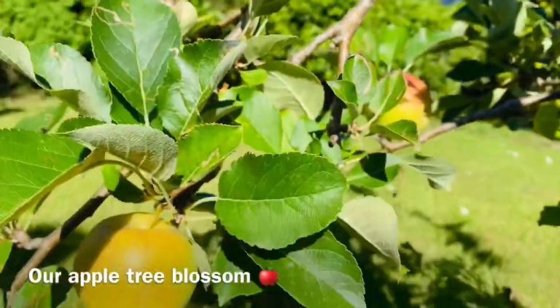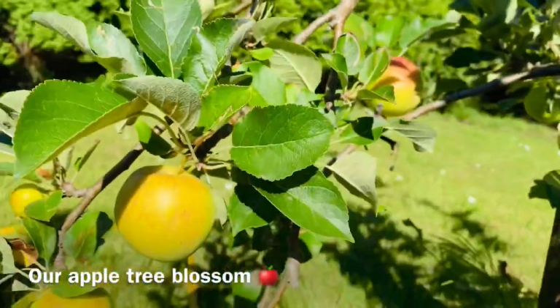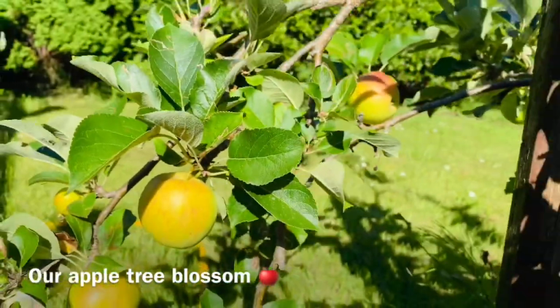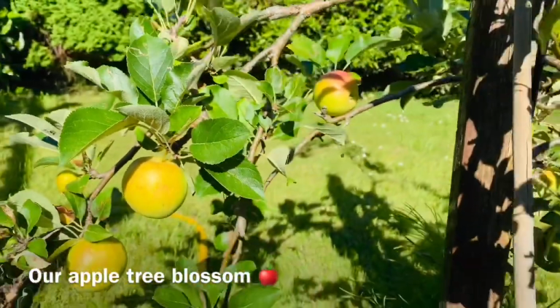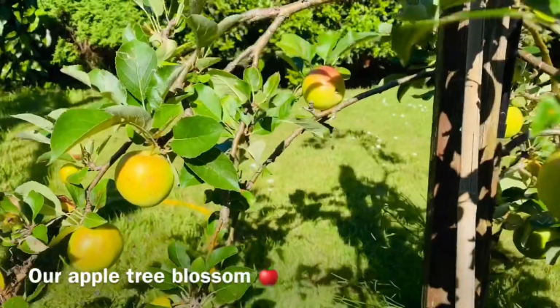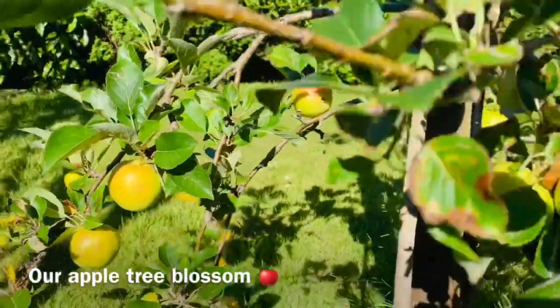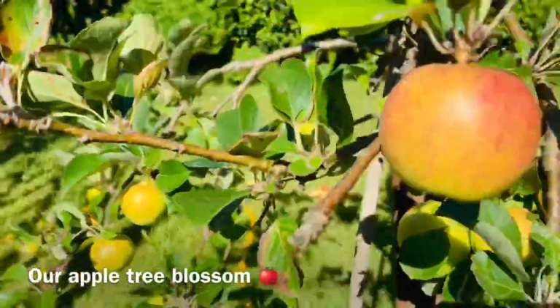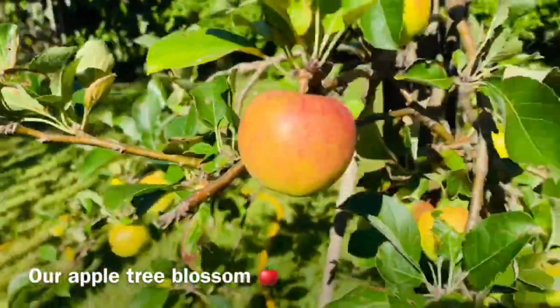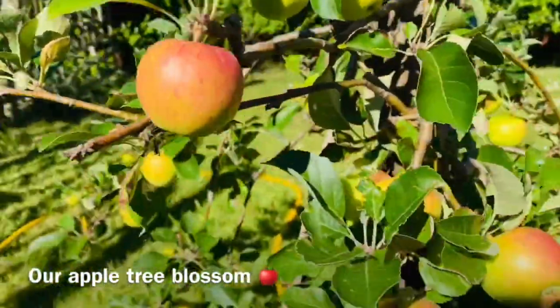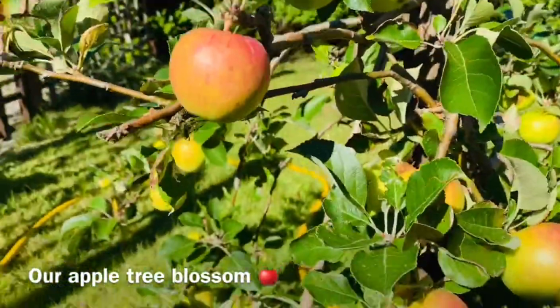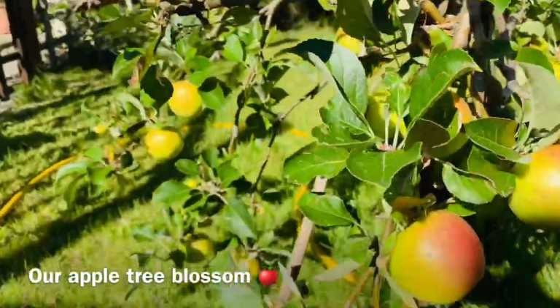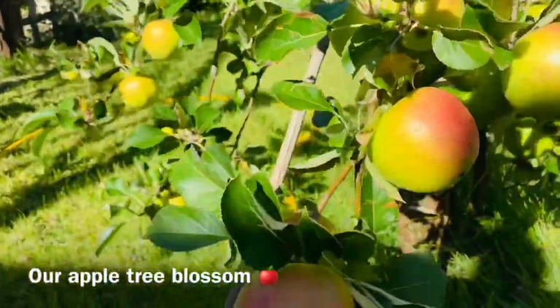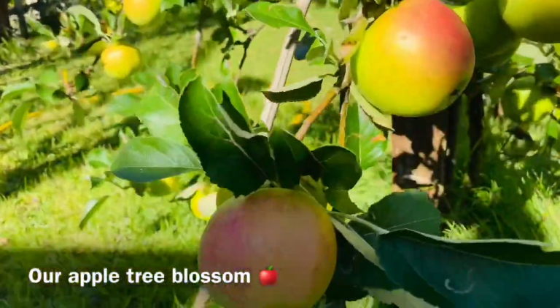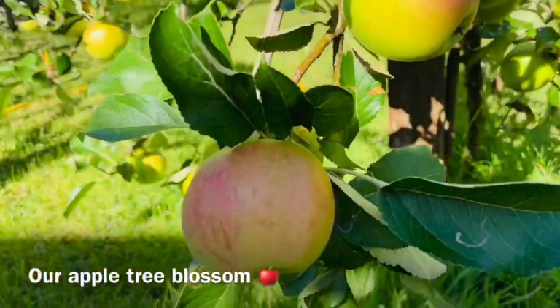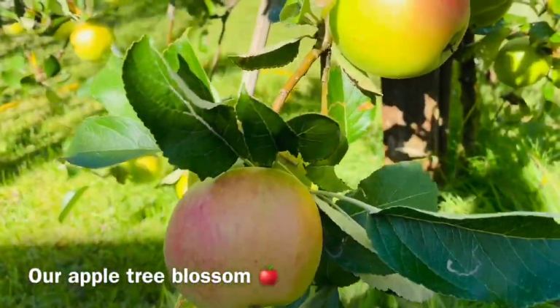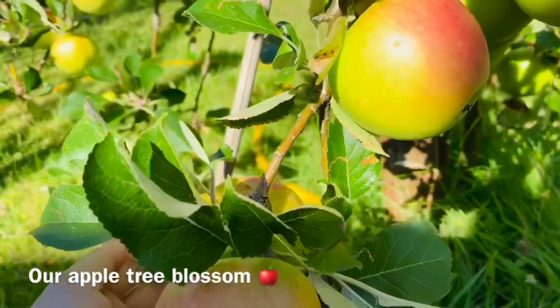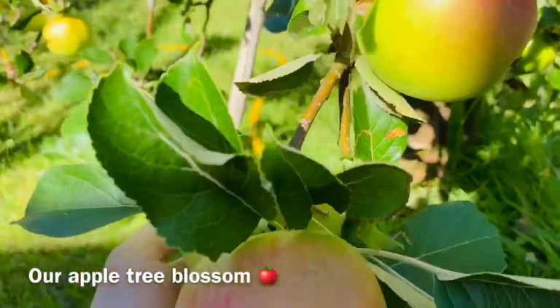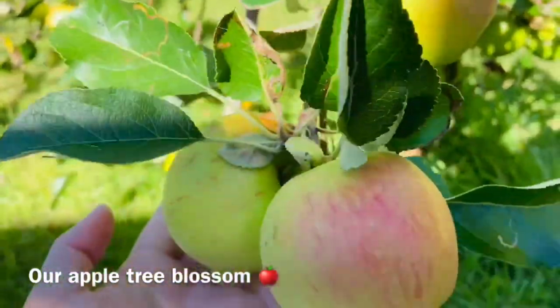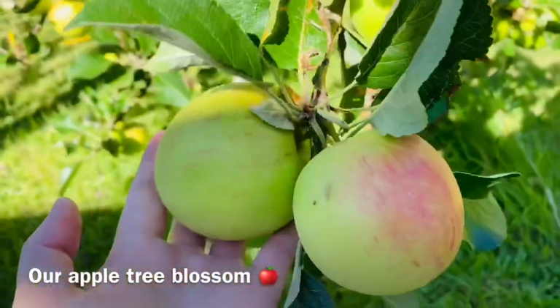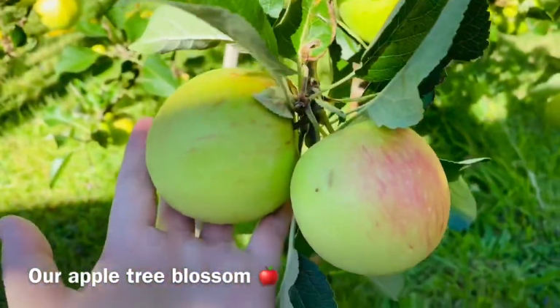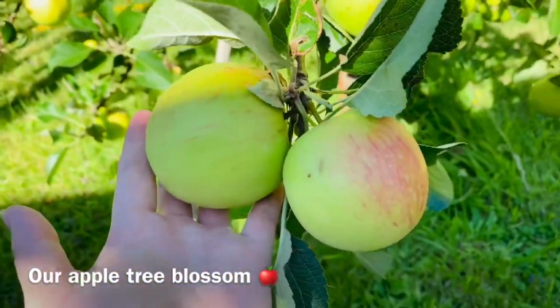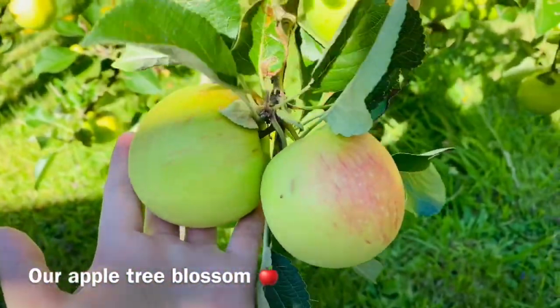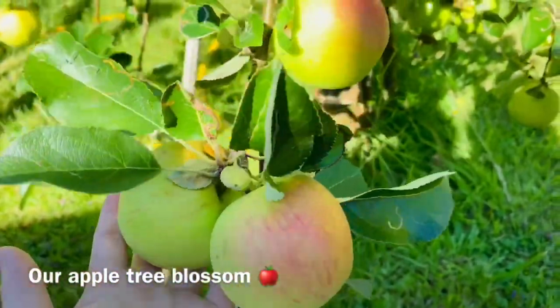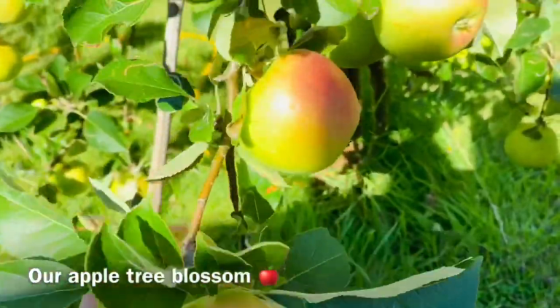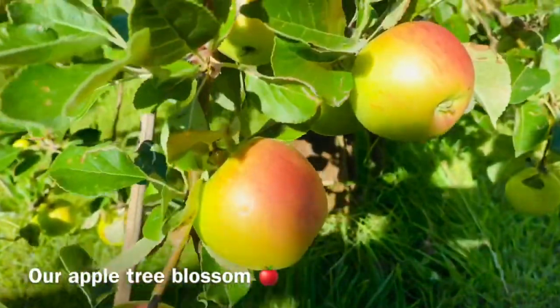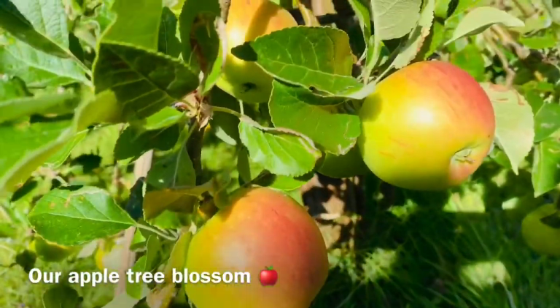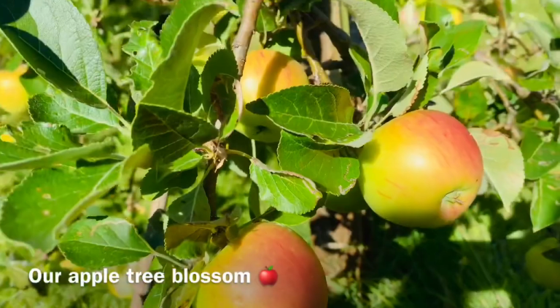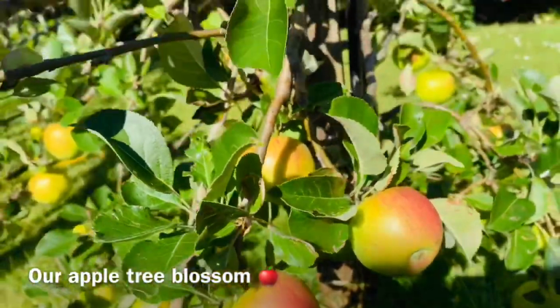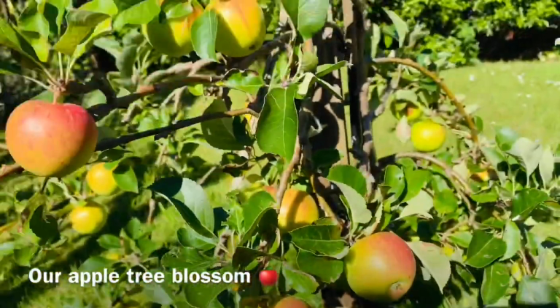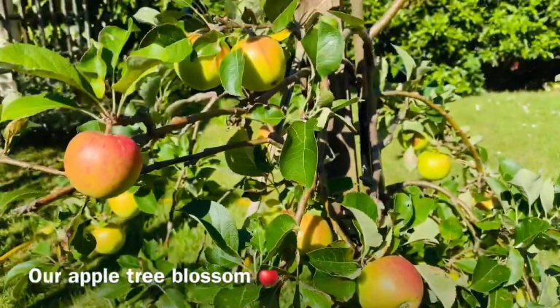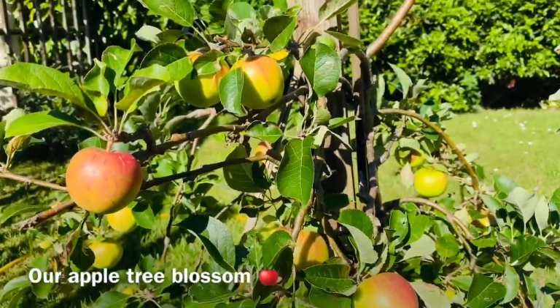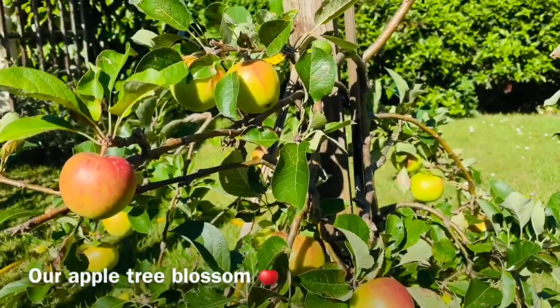We call her Blossom — that's her name, Blossom. She makes loads of apples and it's only a small tree.